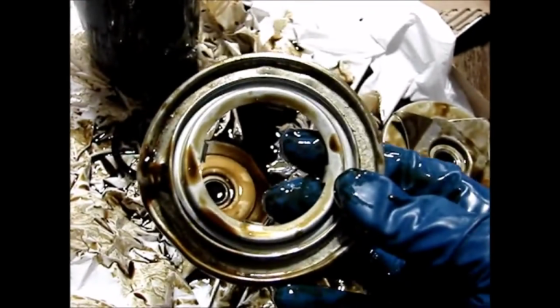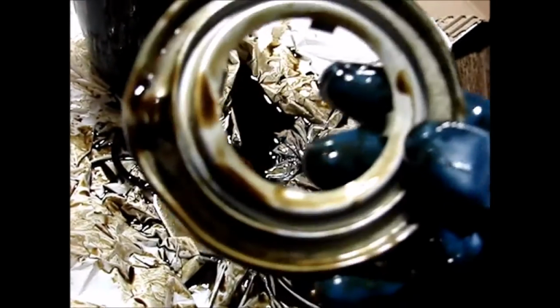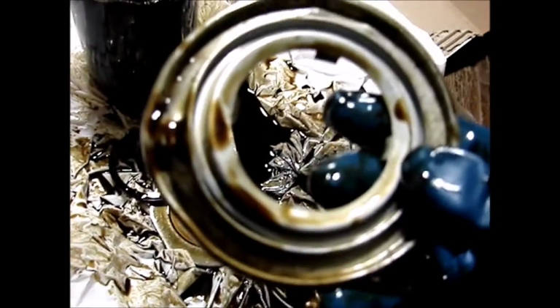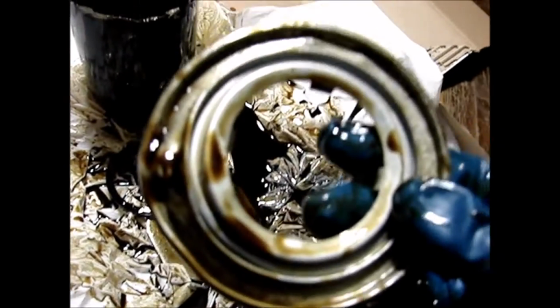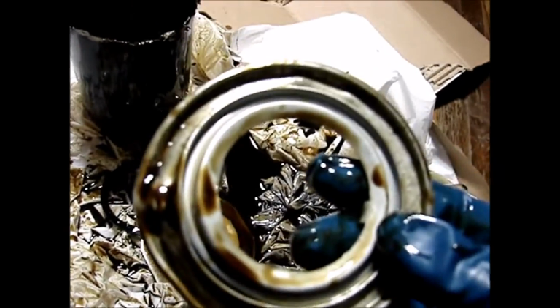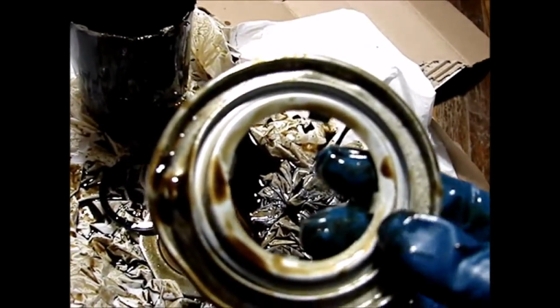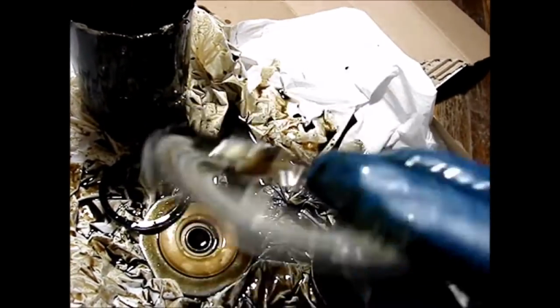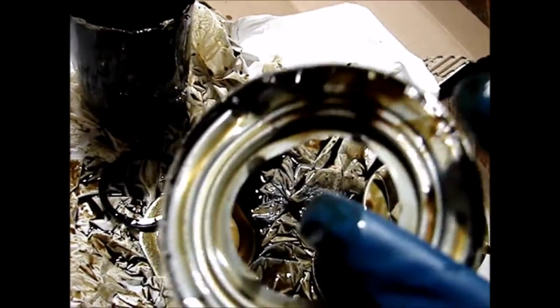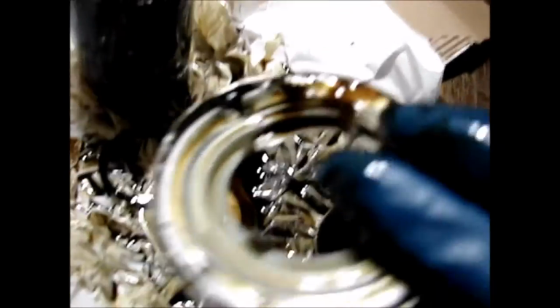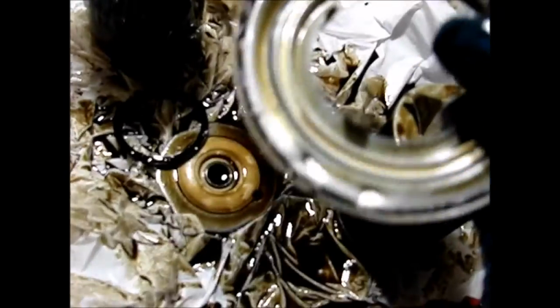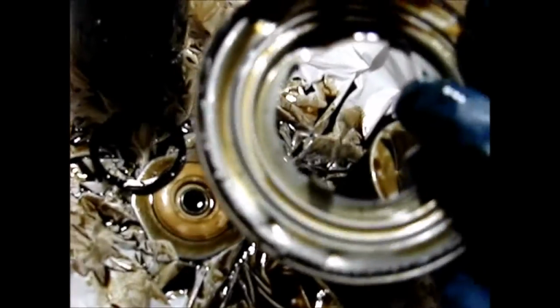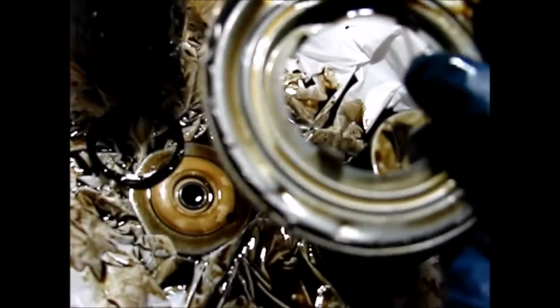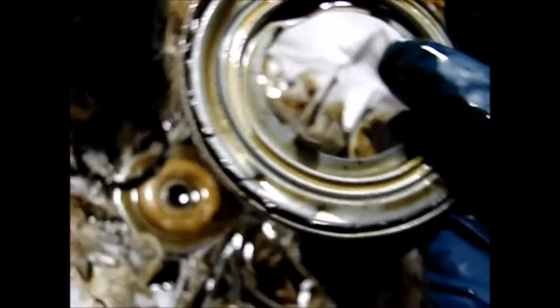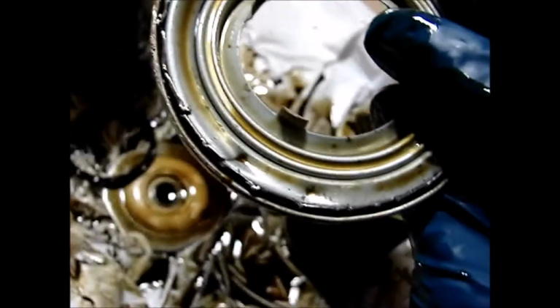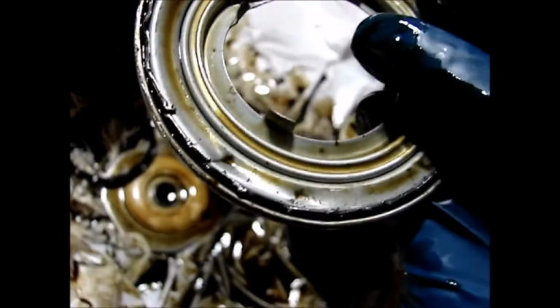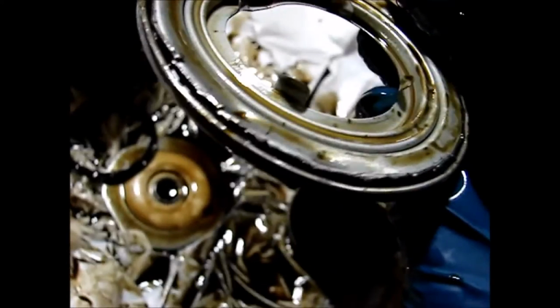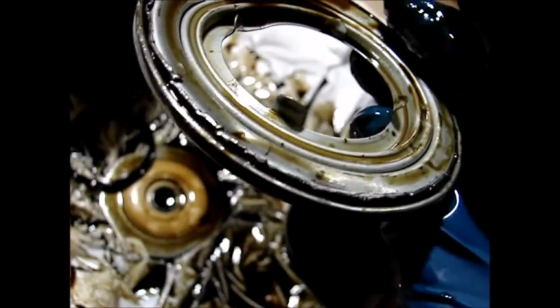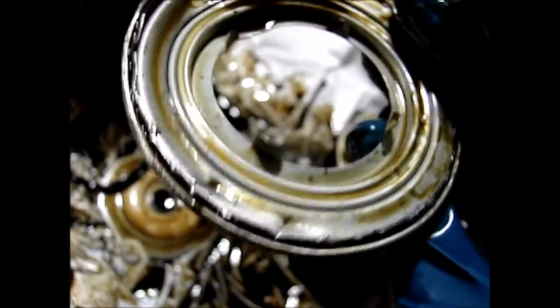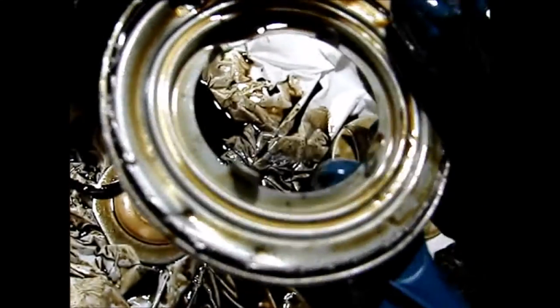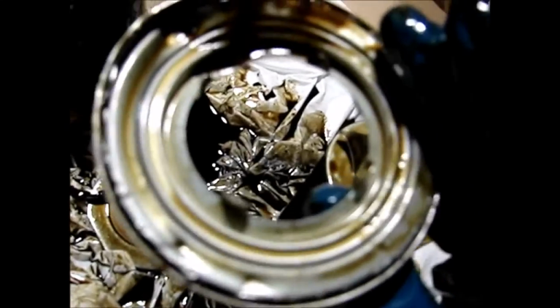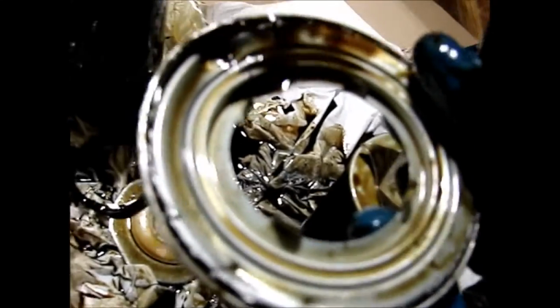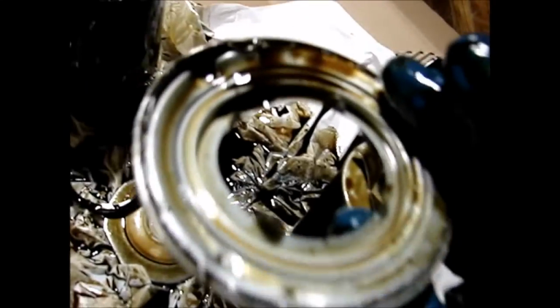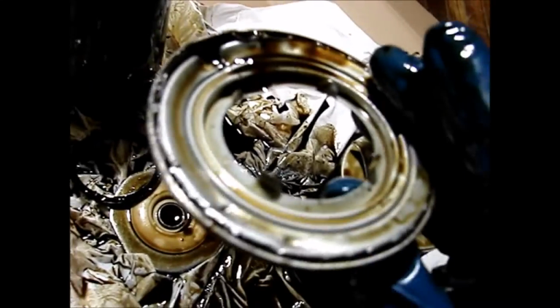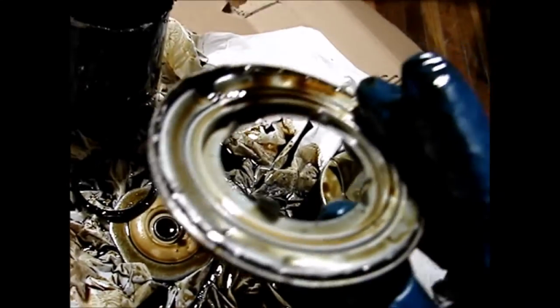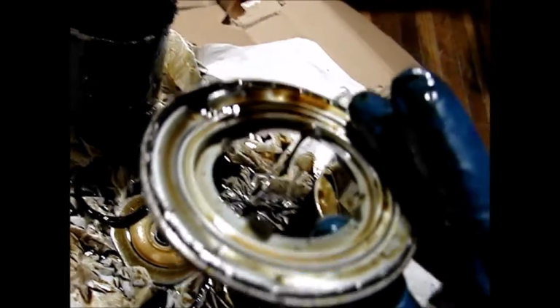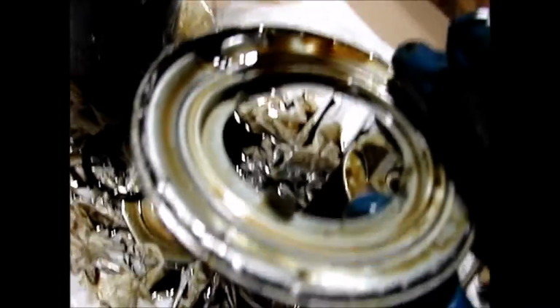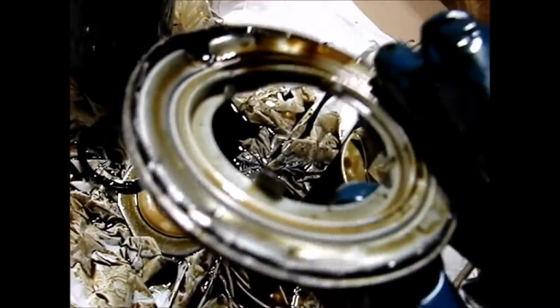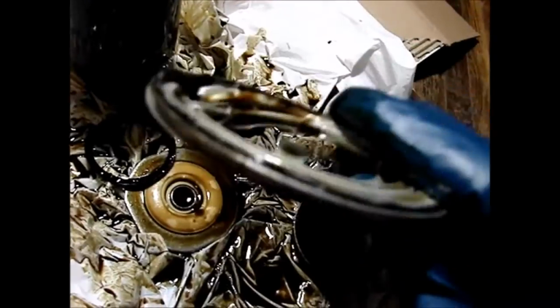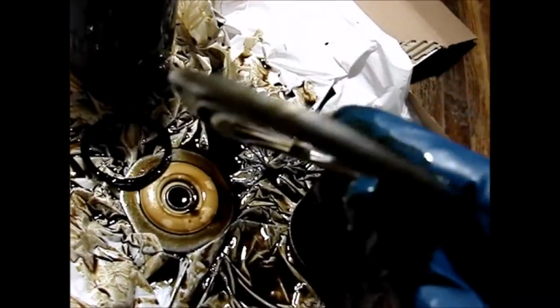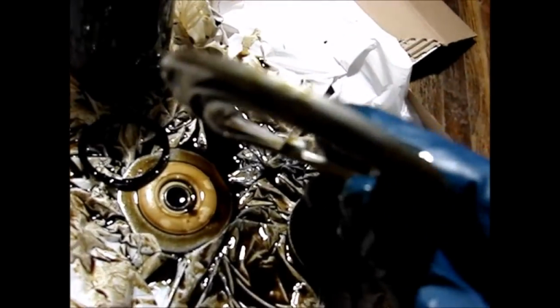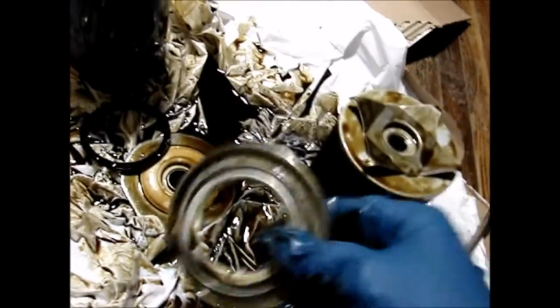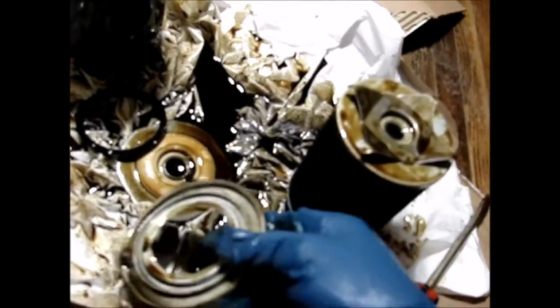Here's the outside ring. Here's the inside. I just used a screwdriver and a hammer to whack along the circumference of it and get it out.